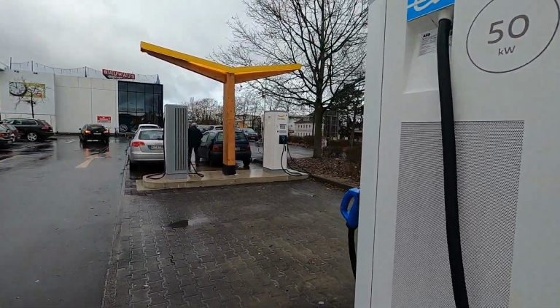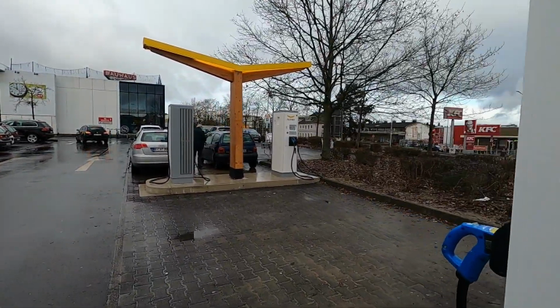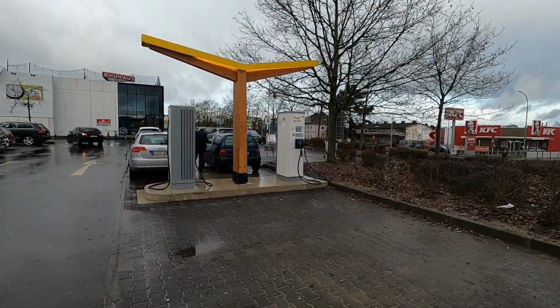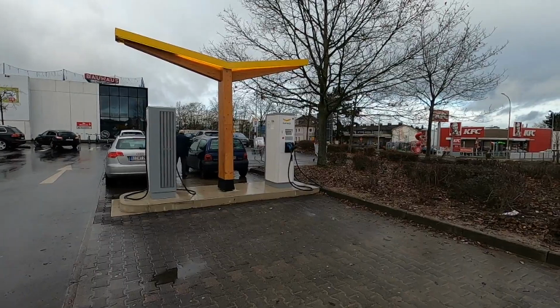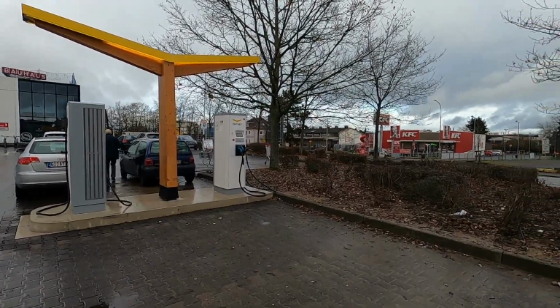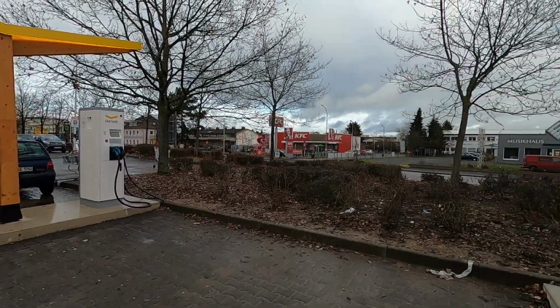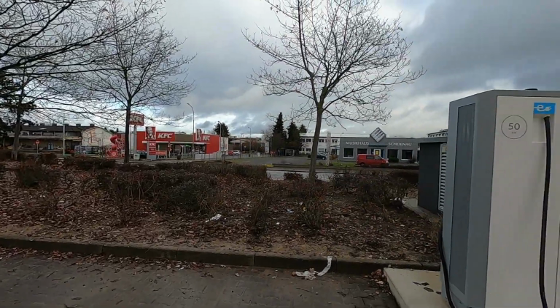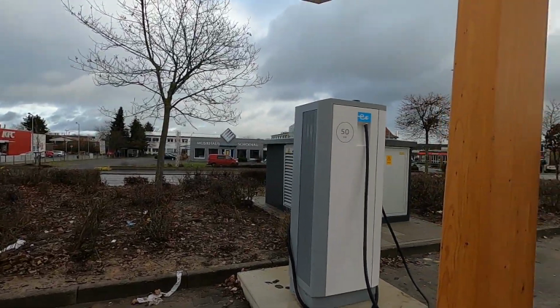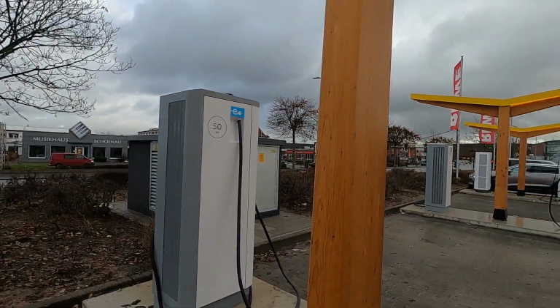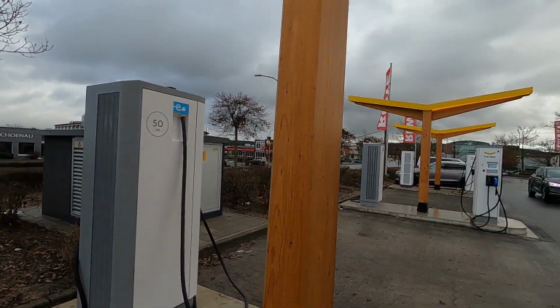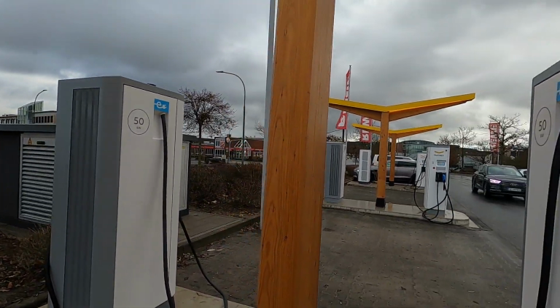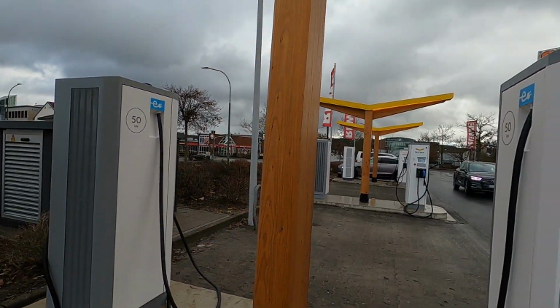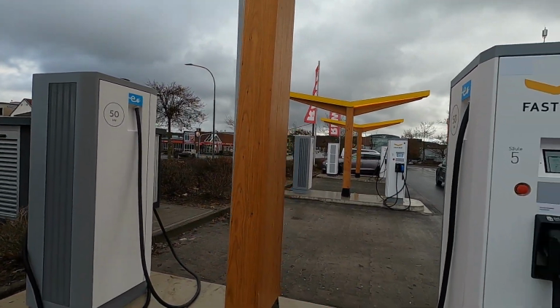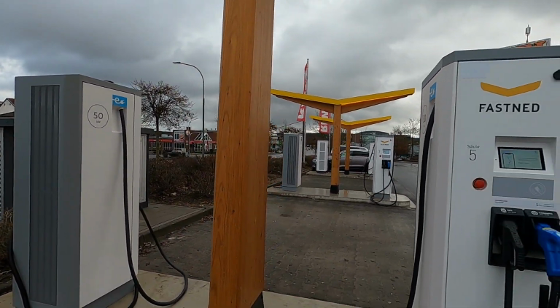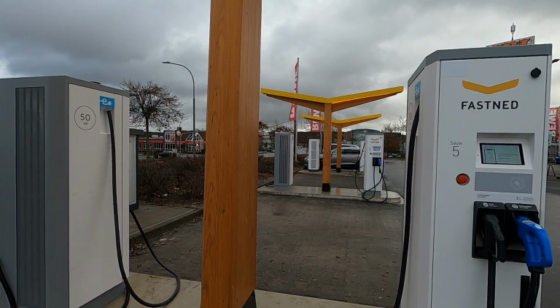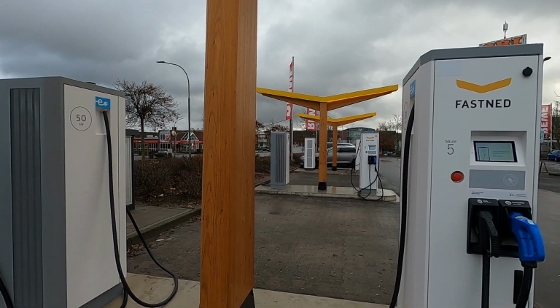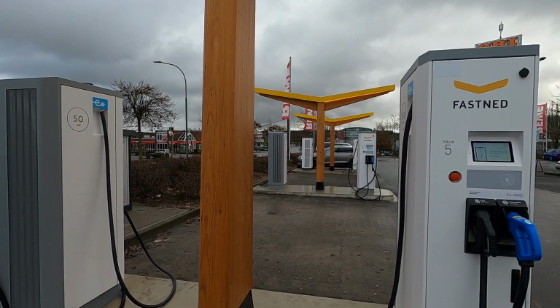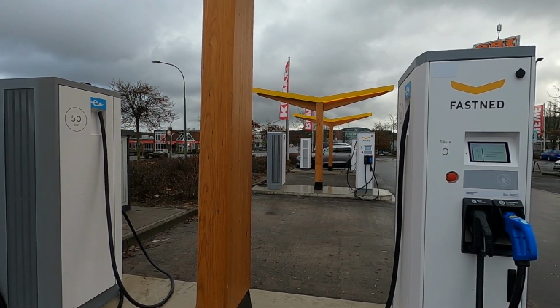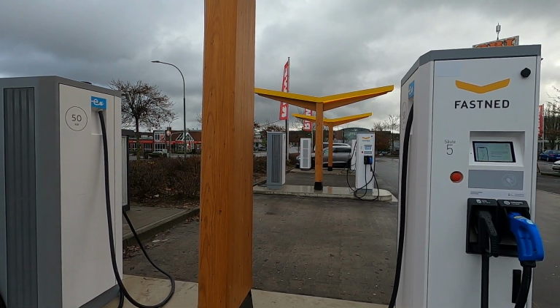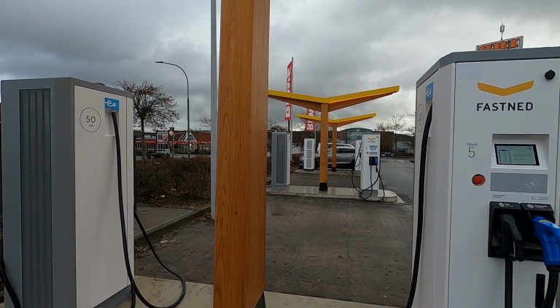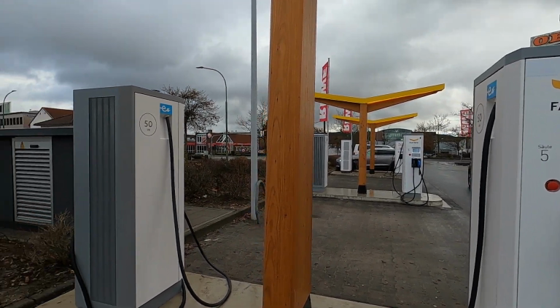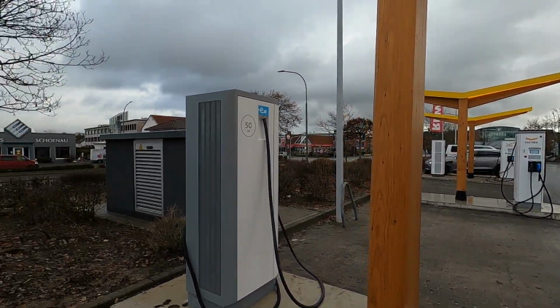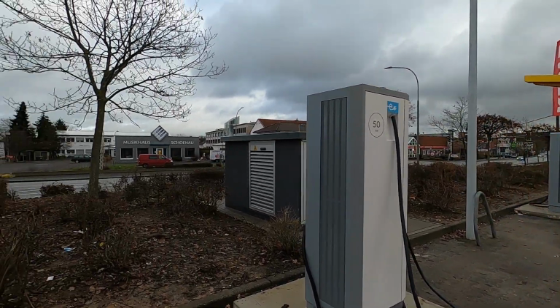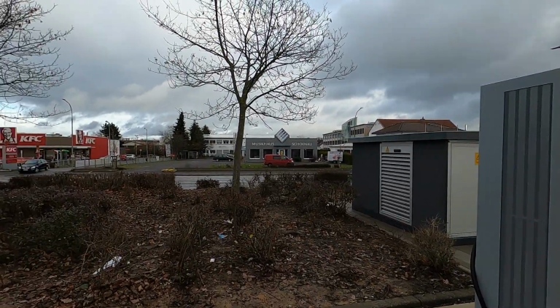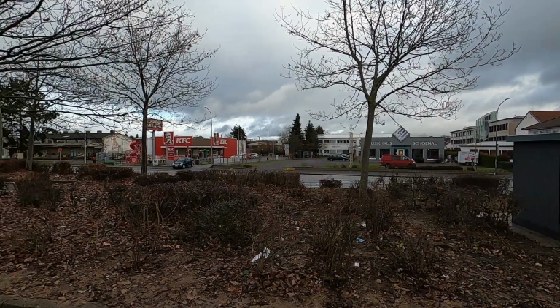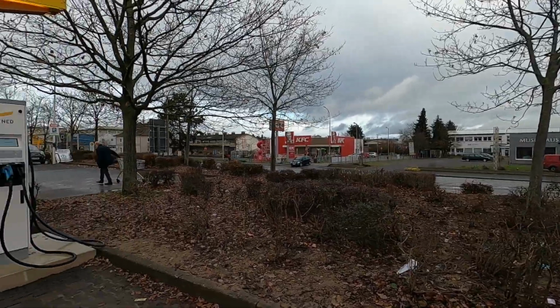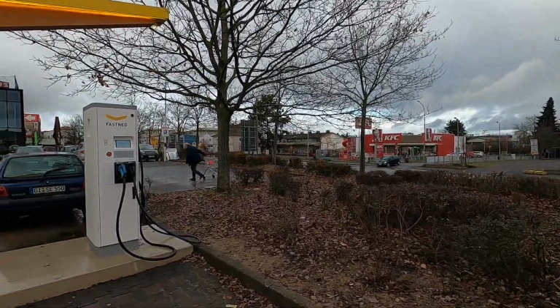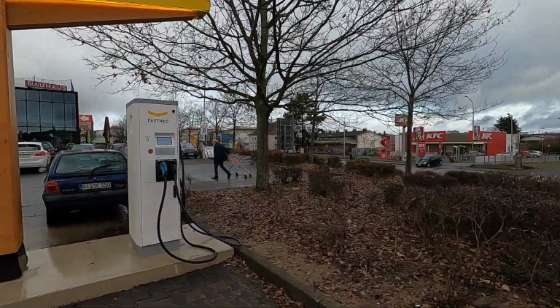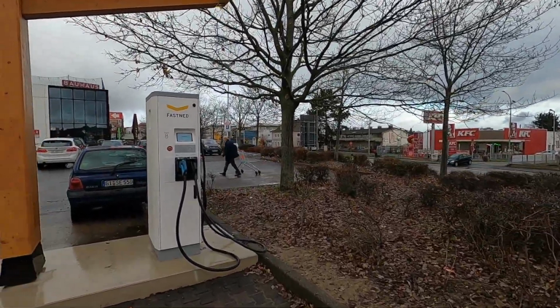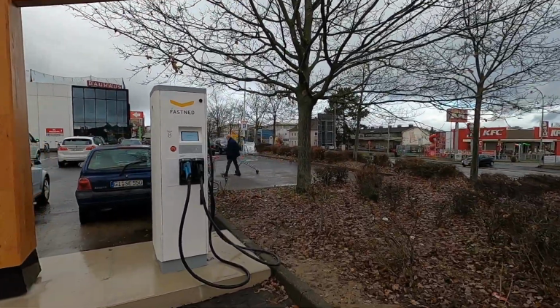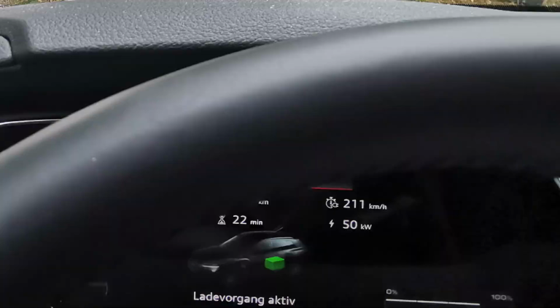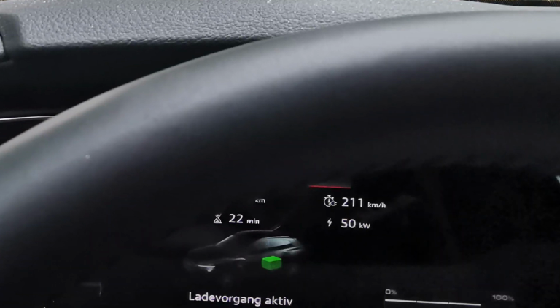Das ist schon ganz ordentlich und es macht auch Sinn, mit 50 kW beim e-tron zu laden. Dann hat man nämlich in einer Stunde 200 Kilometer nachgeladen. Der lädt nämlich auch bis fast 100 Prozent durchgängig mit glatten 50 kW.